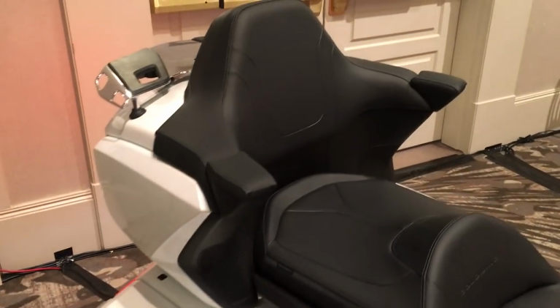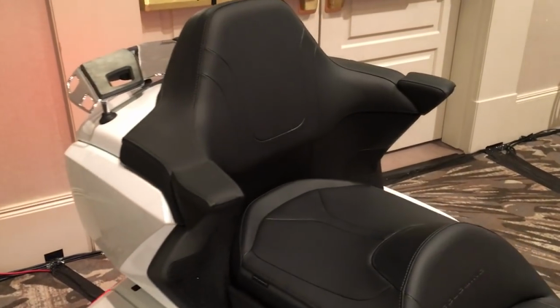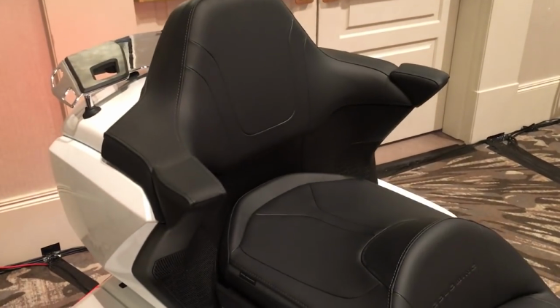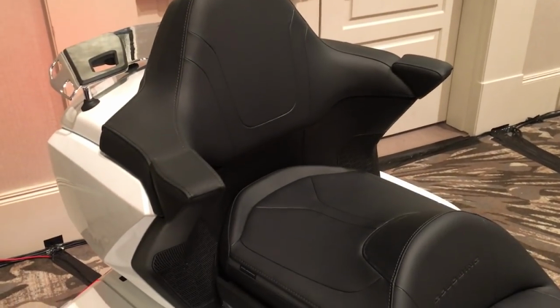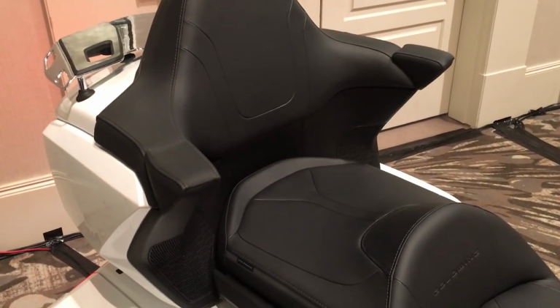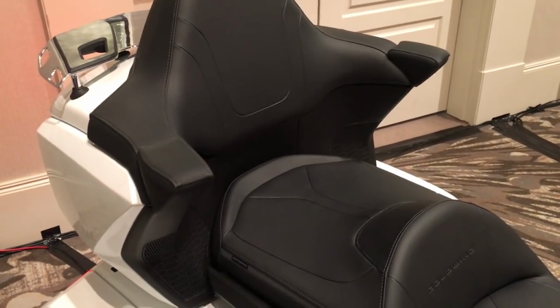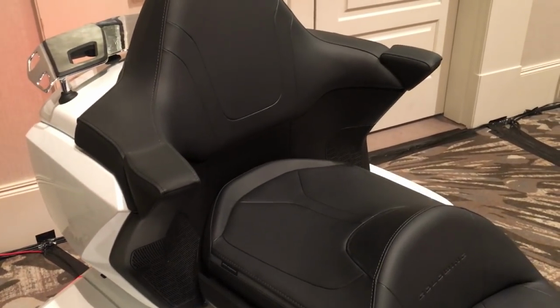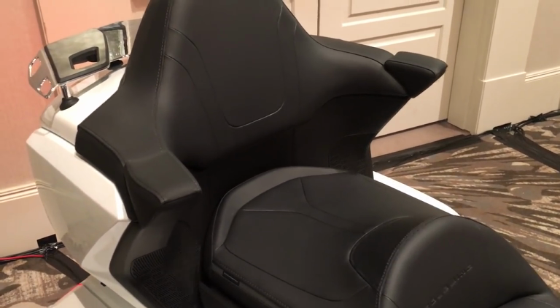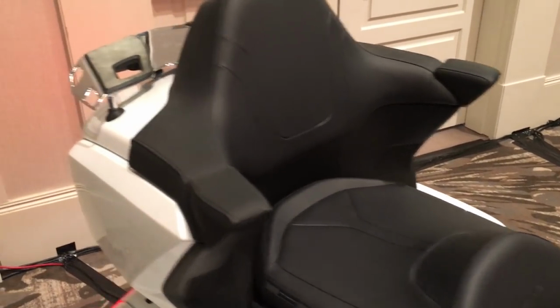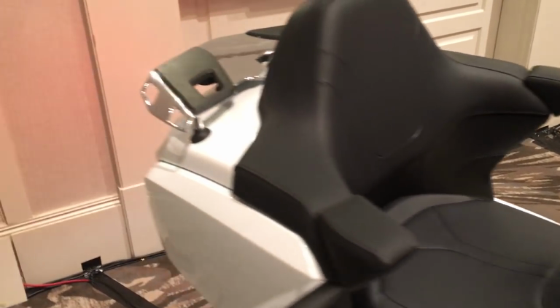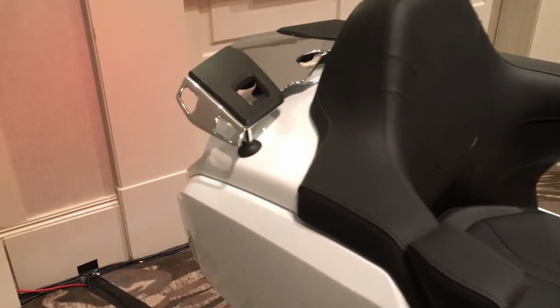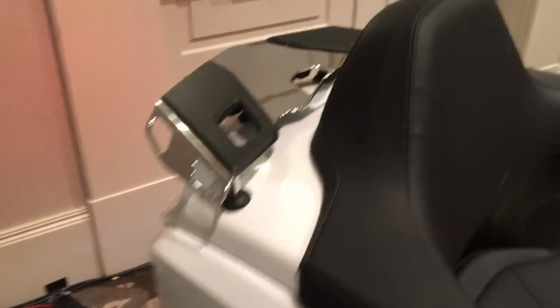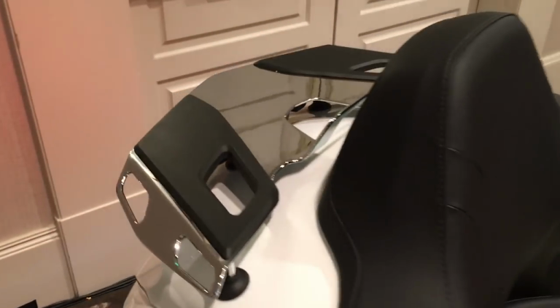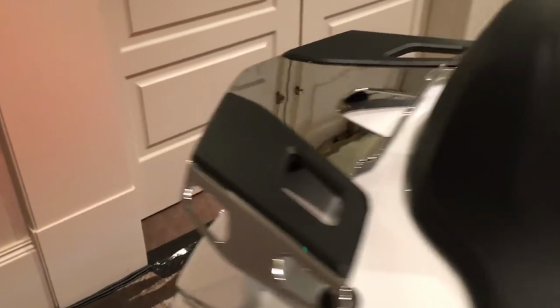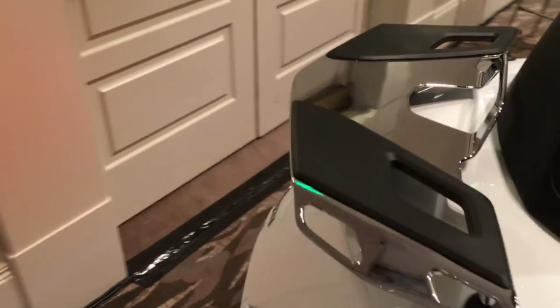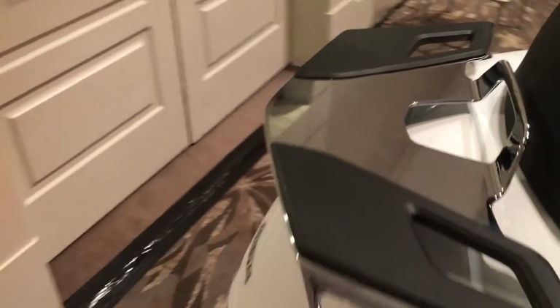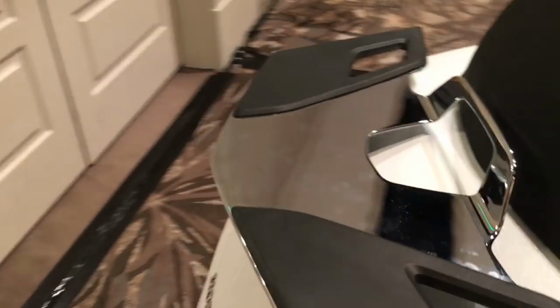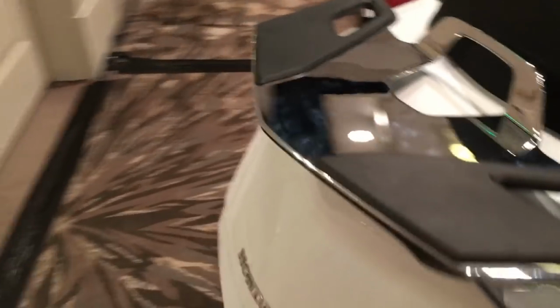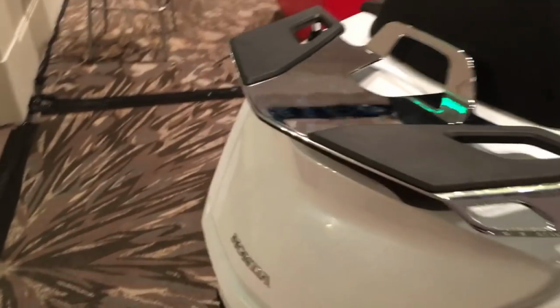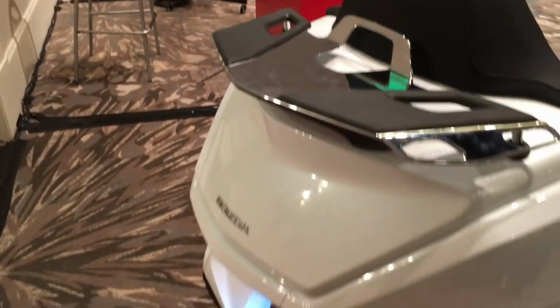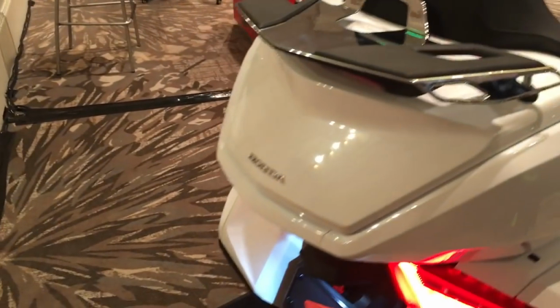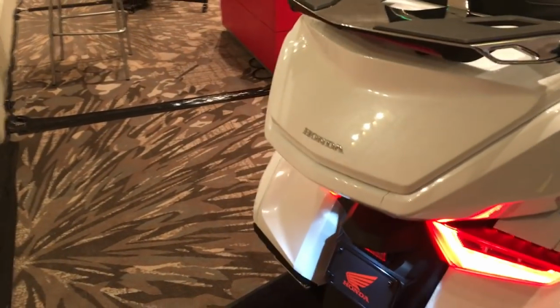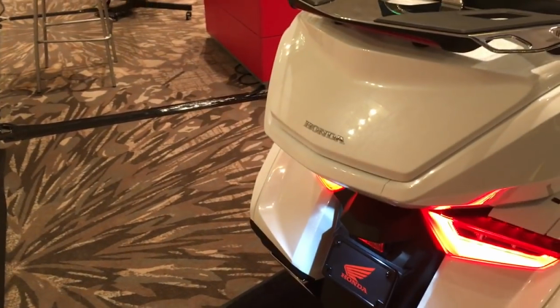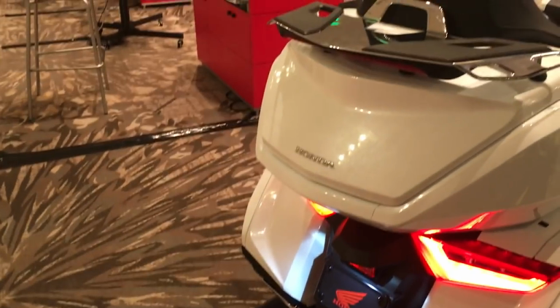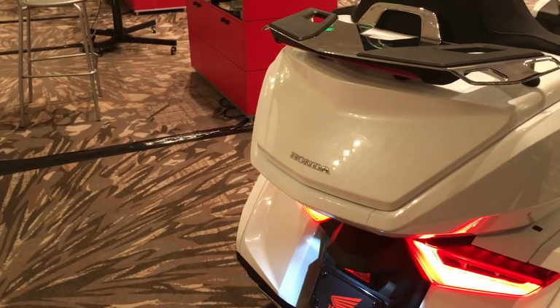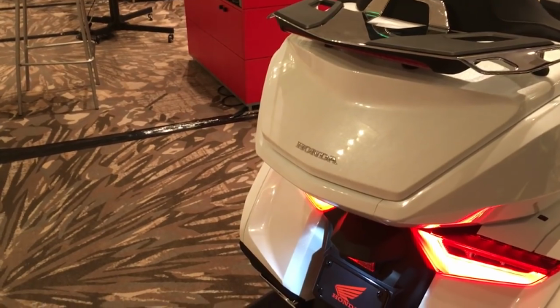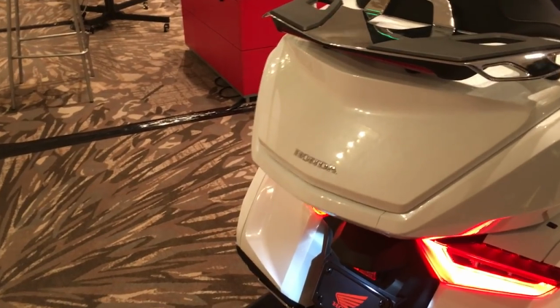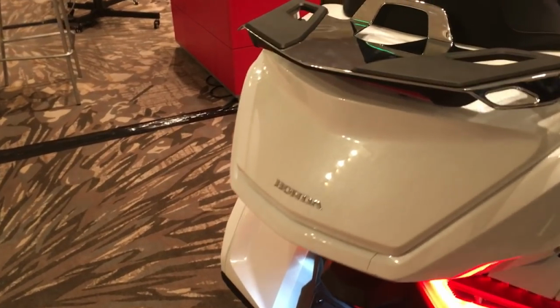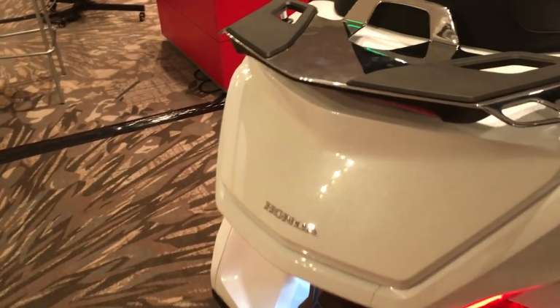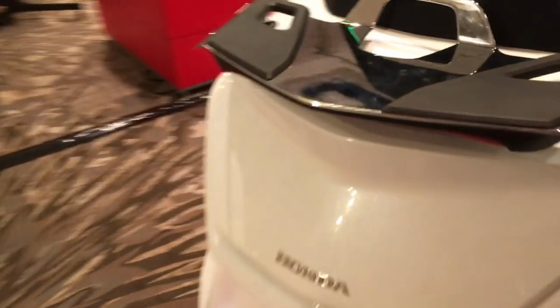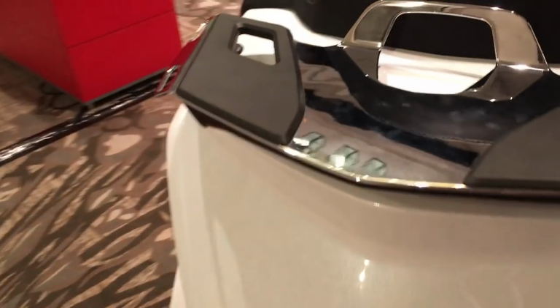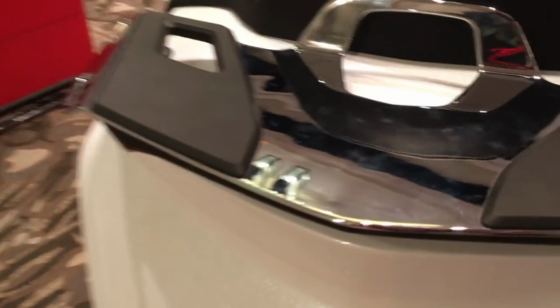Passenger armrests. The luggage rack with brake light — very slick, fits the machine perfectly well.